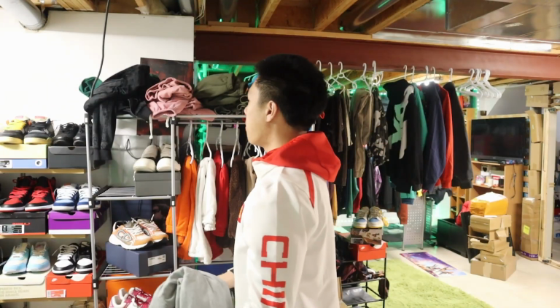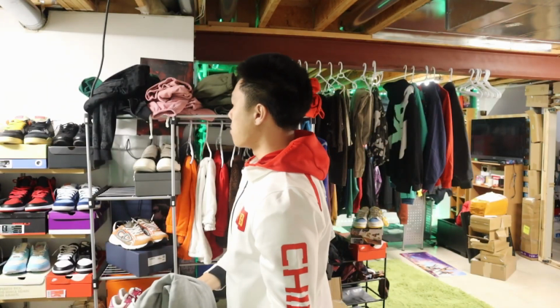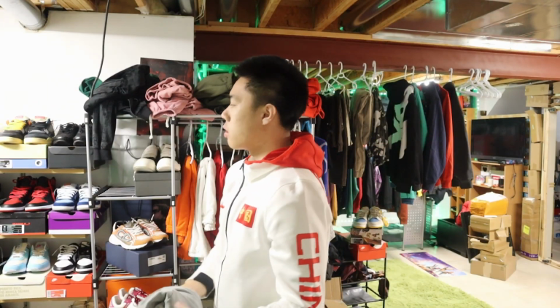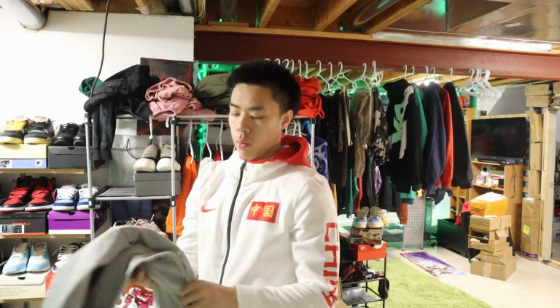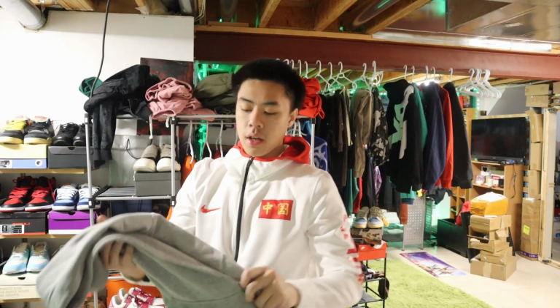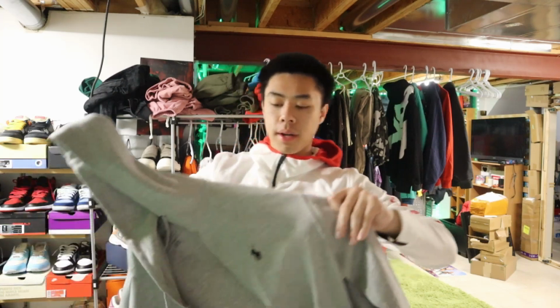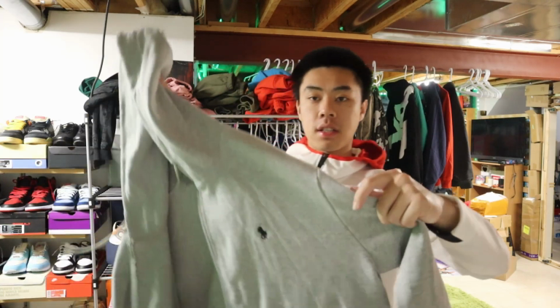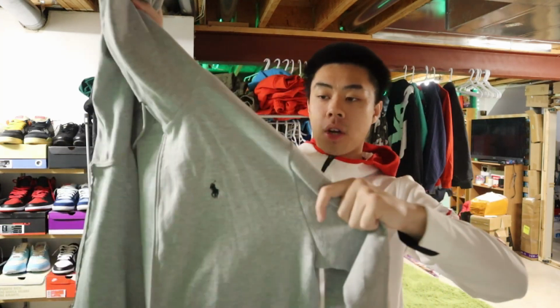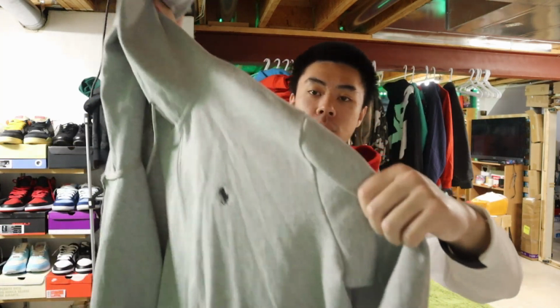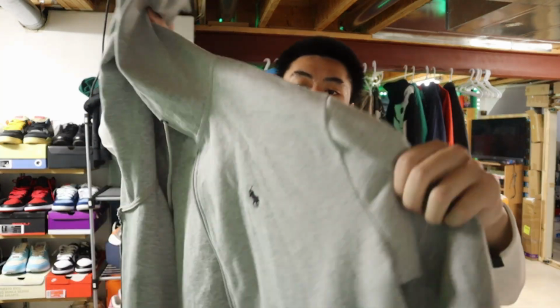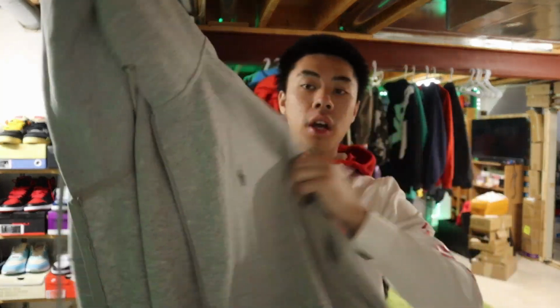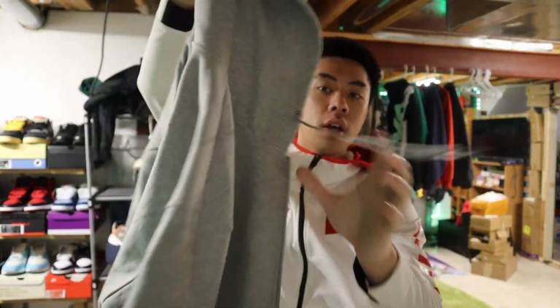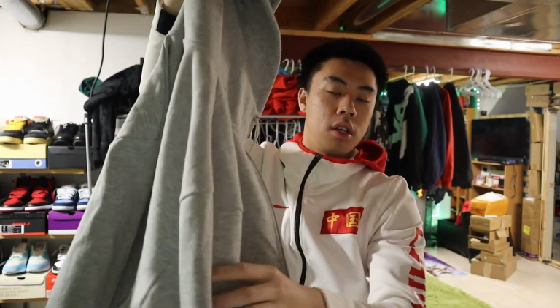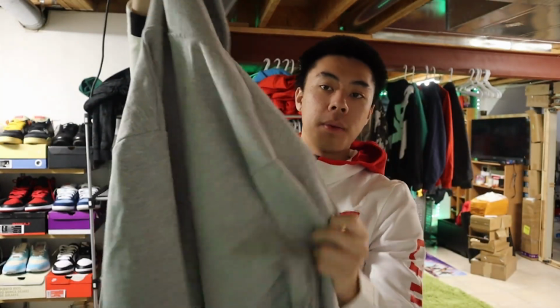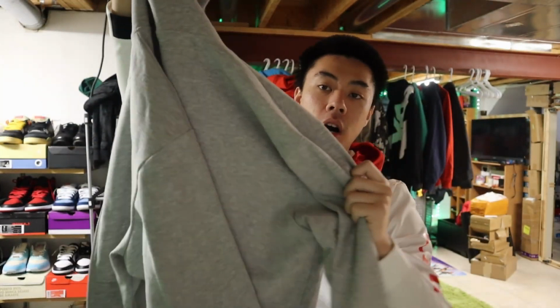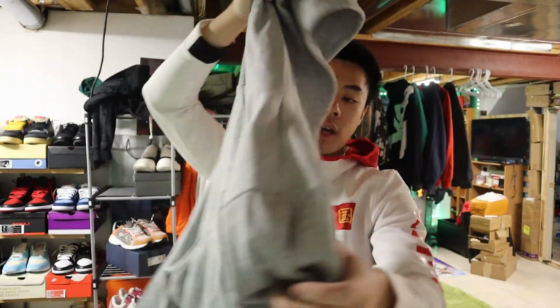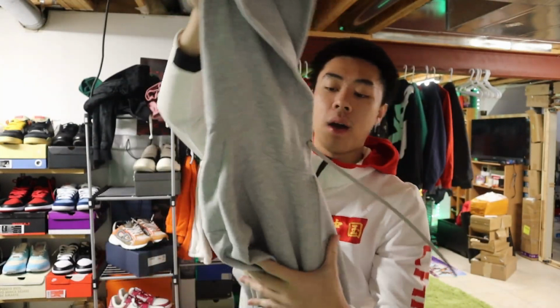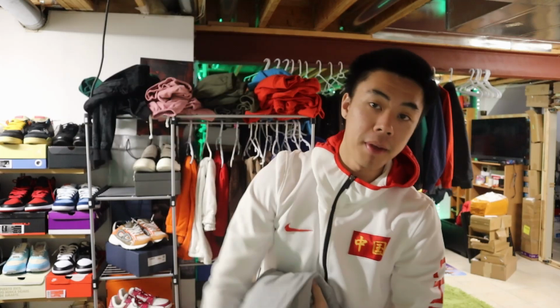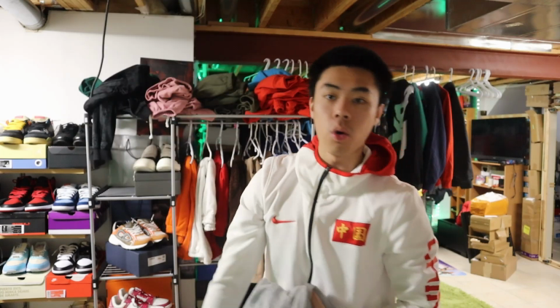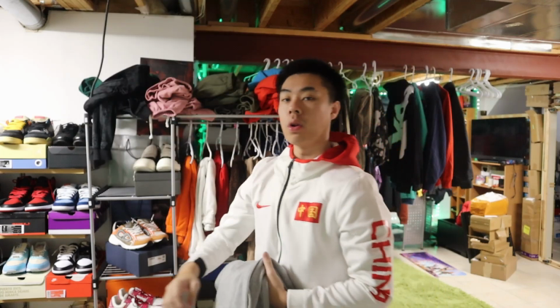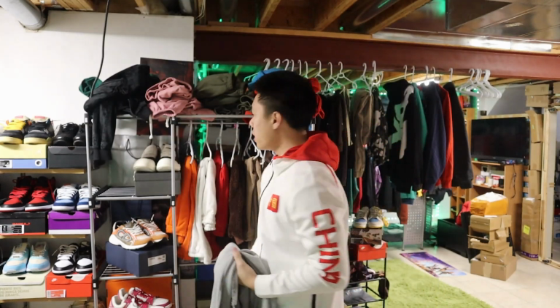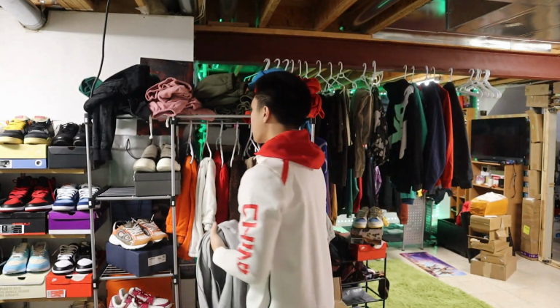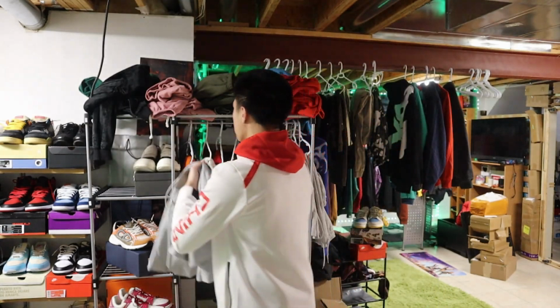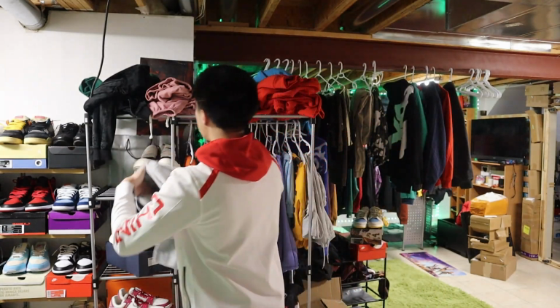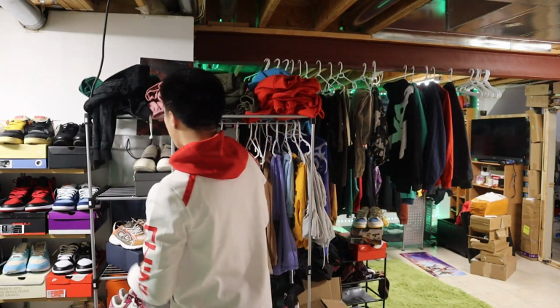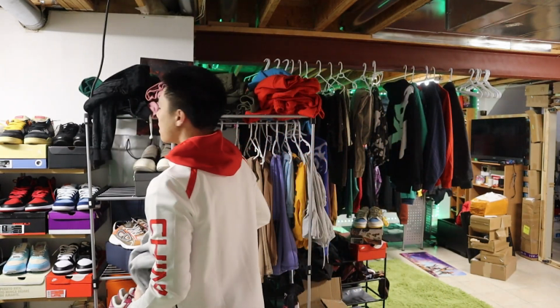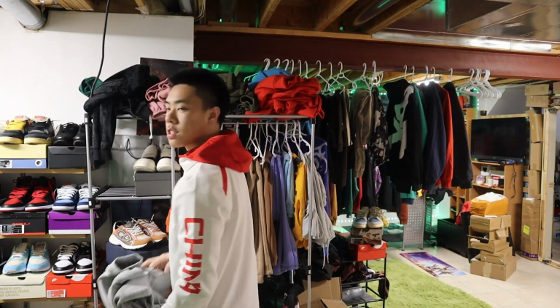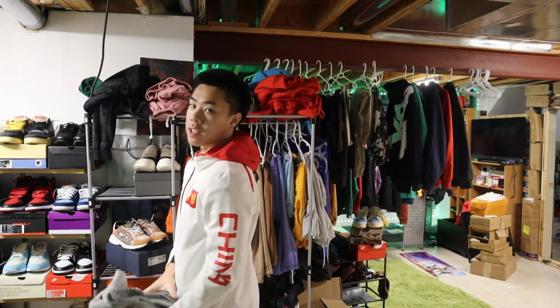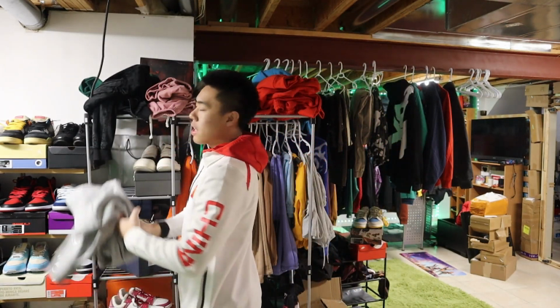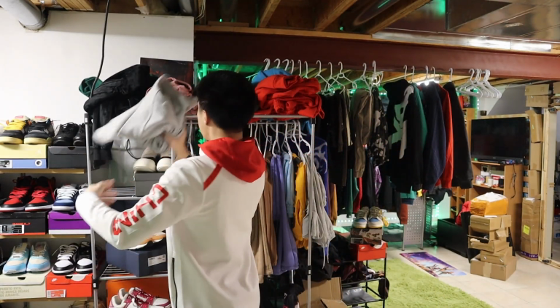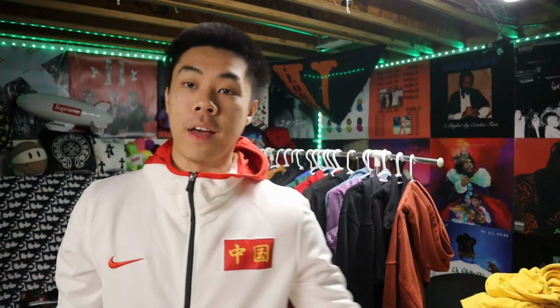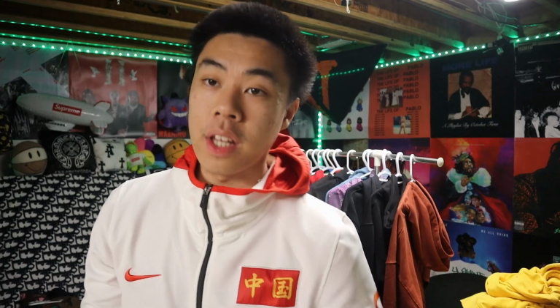For the last one we got the same Polo tracksuit in gray. I can't find the pants but yeah, this is the tracksuit we got right here. W cop.